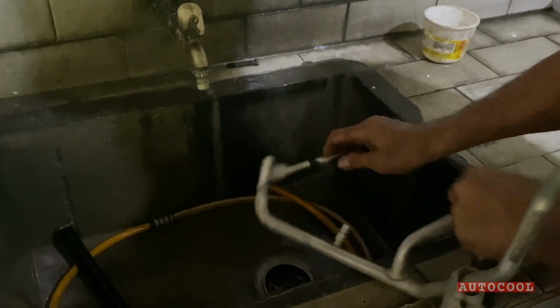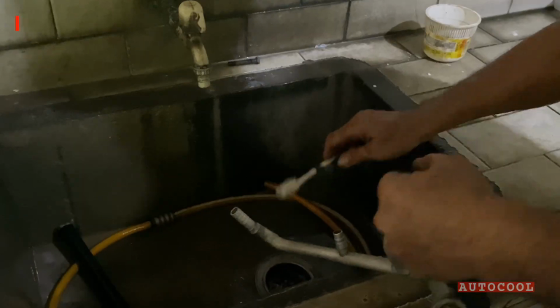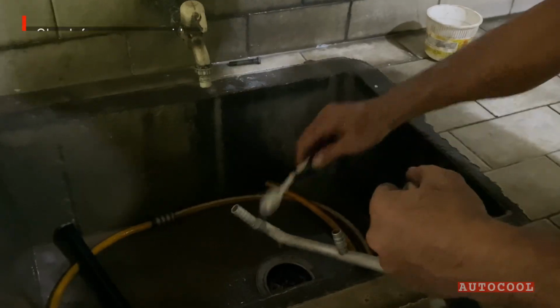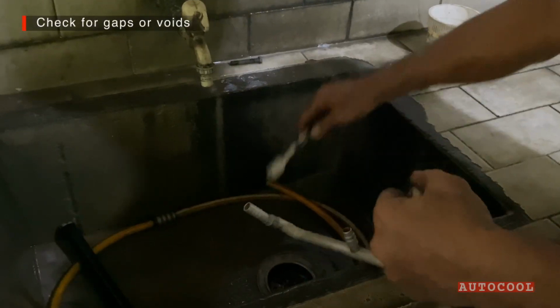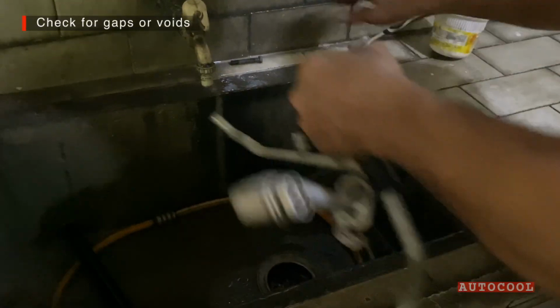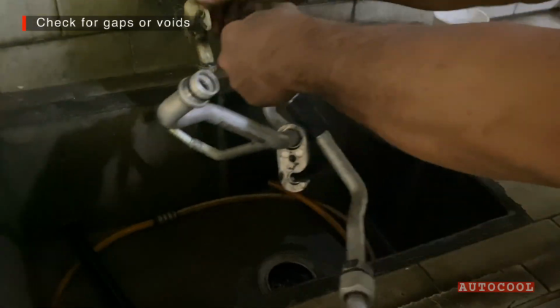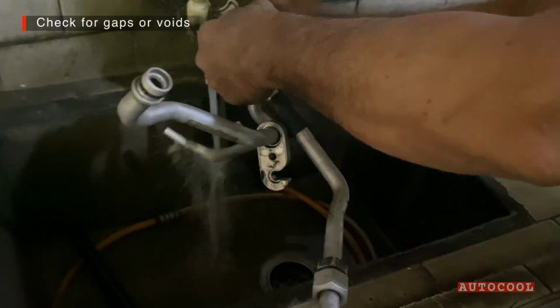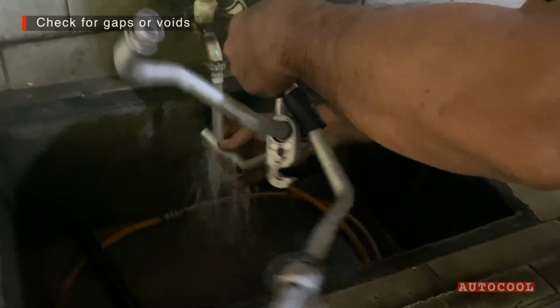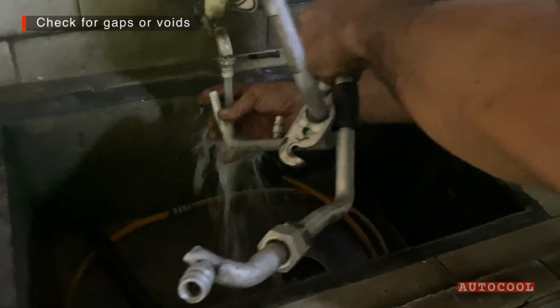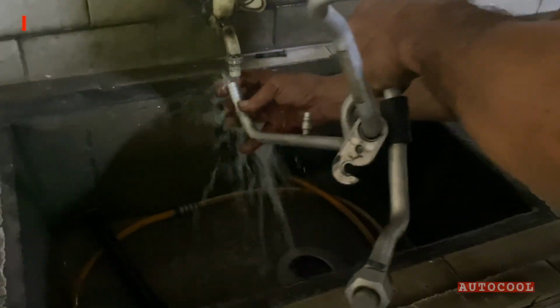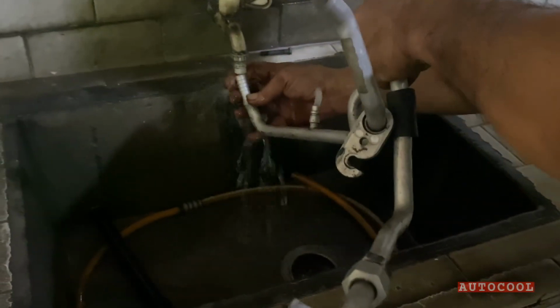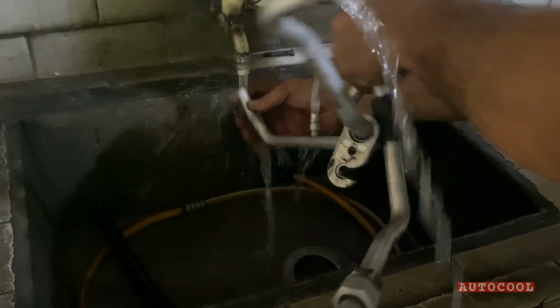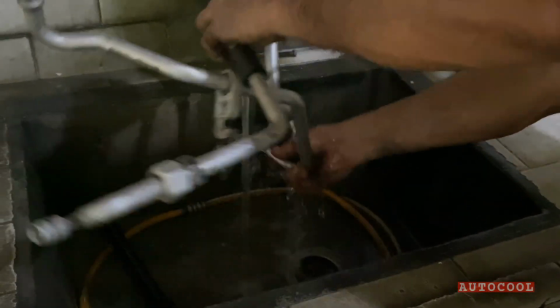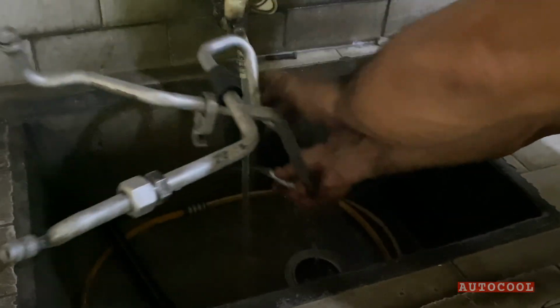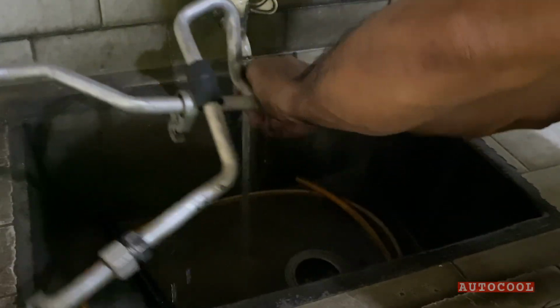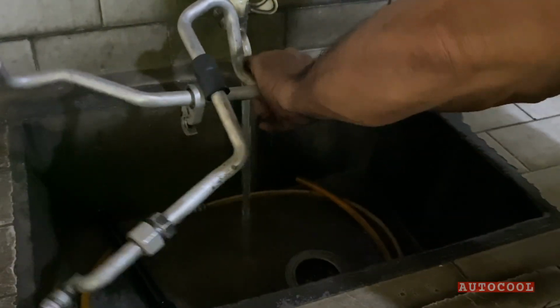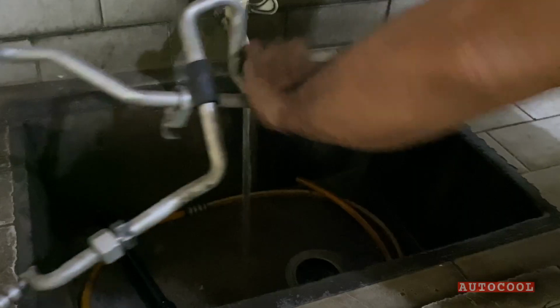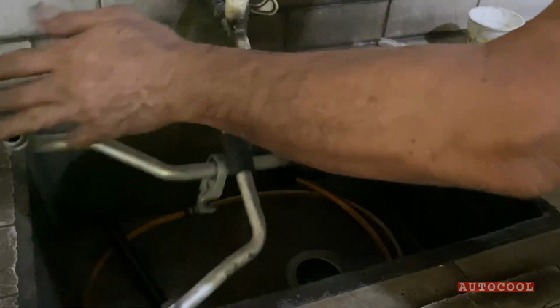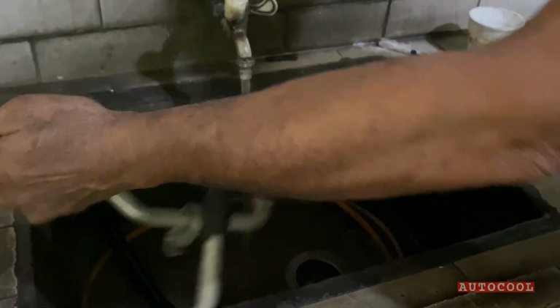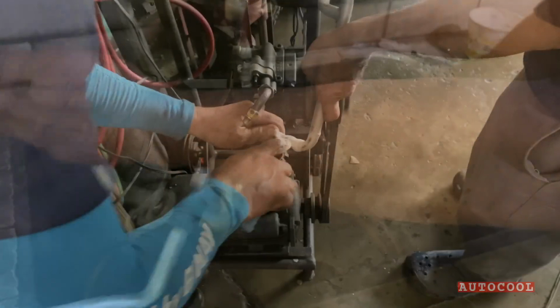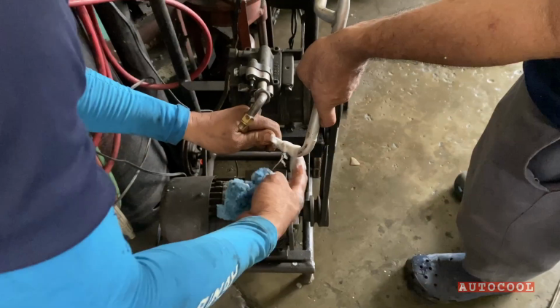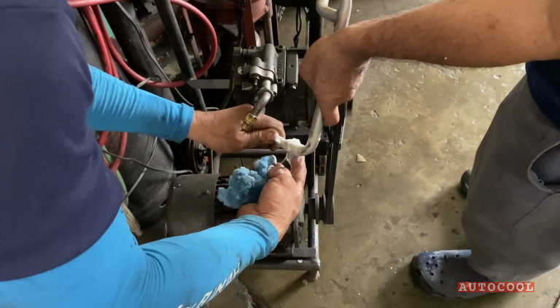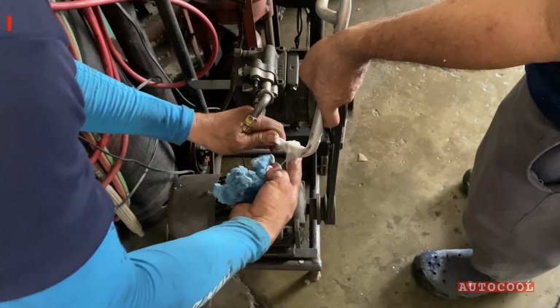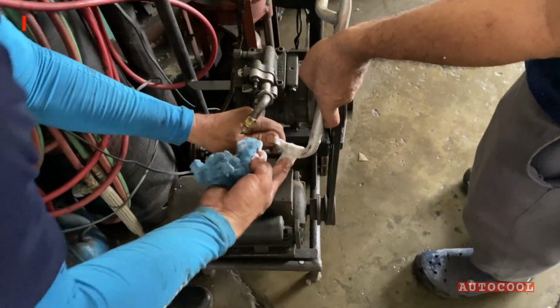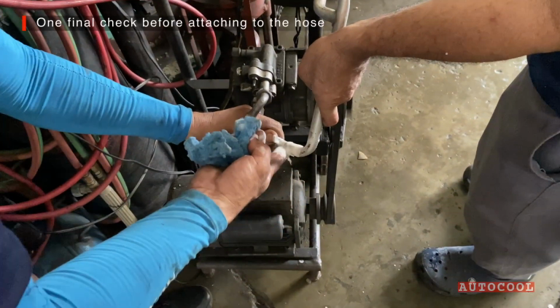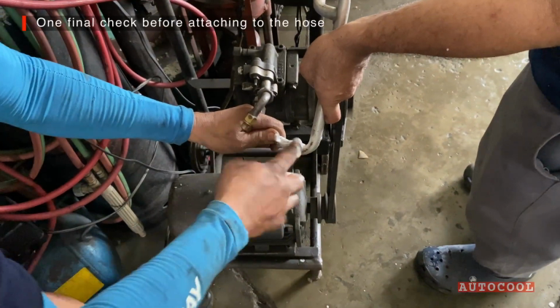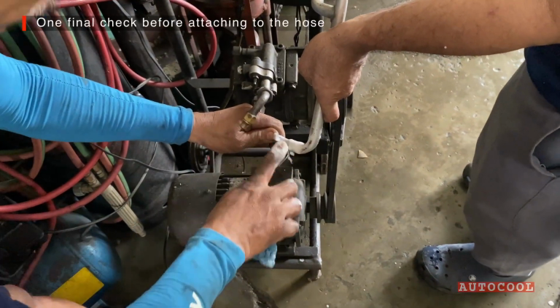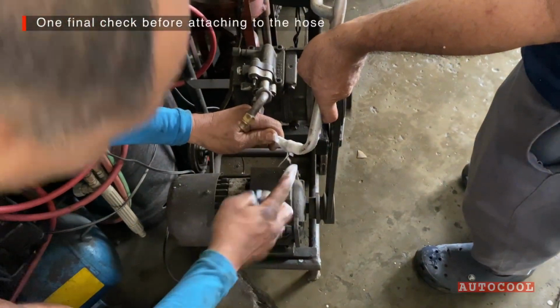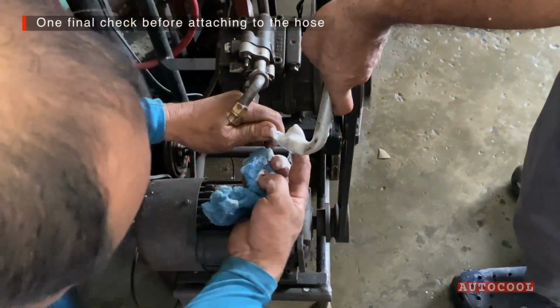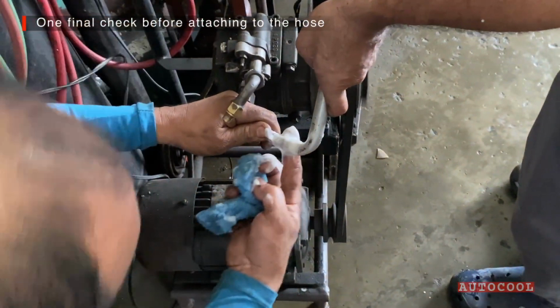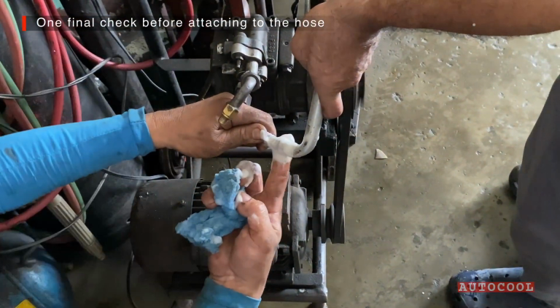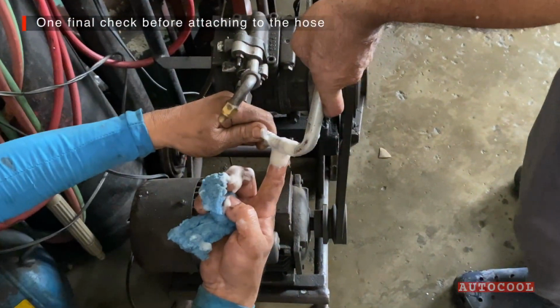The joint looks solid — no gaps or pinholes. We blow compressed air through to clear debris and do a quick pre-leak test.